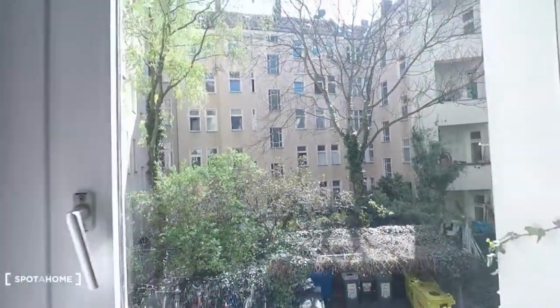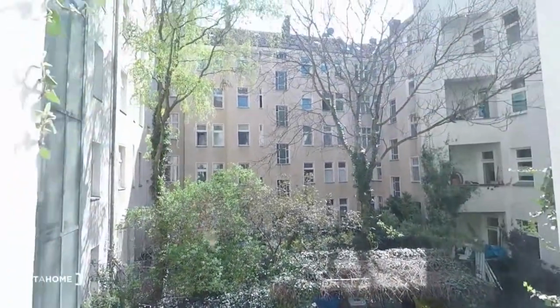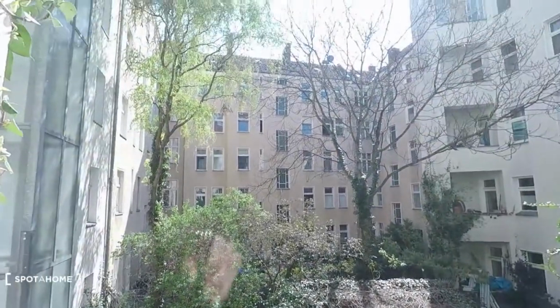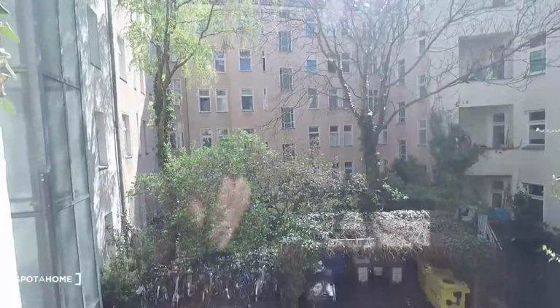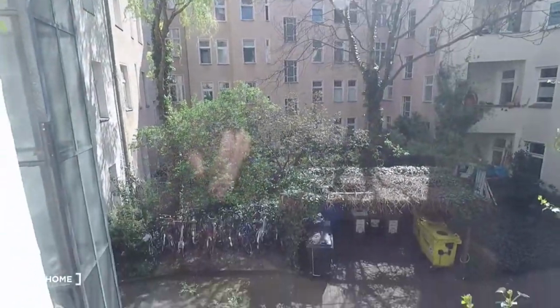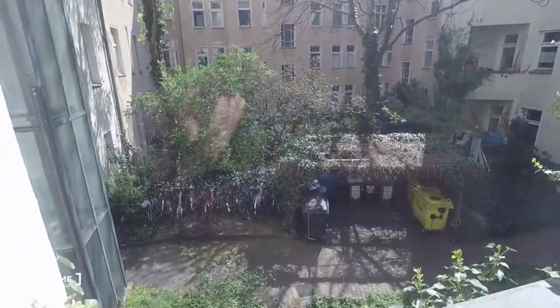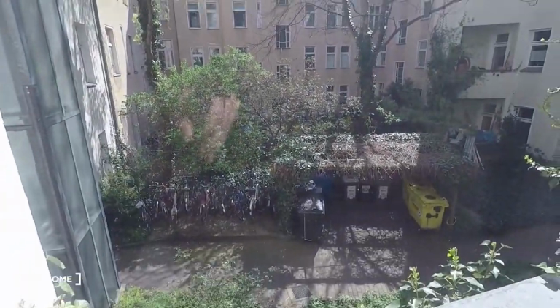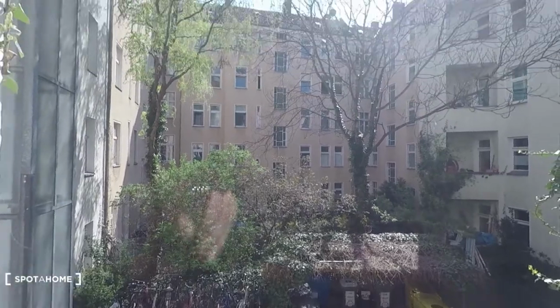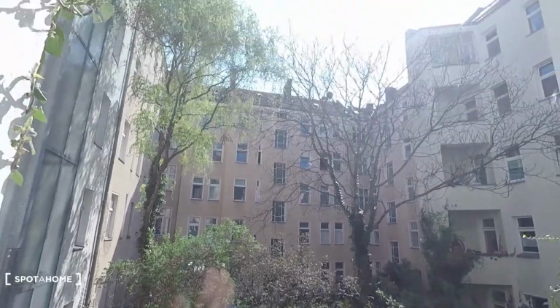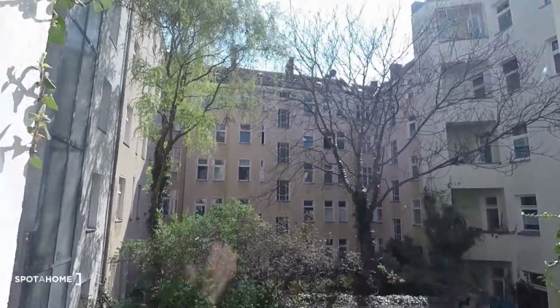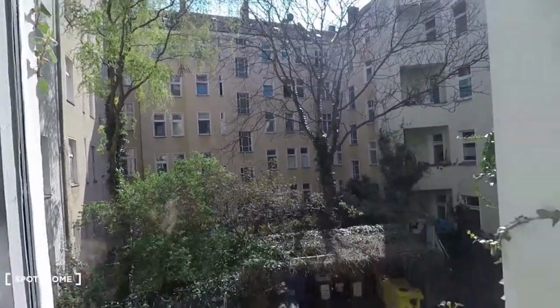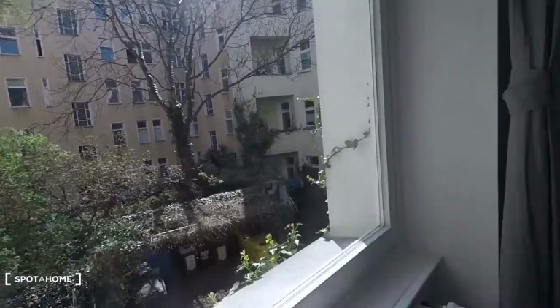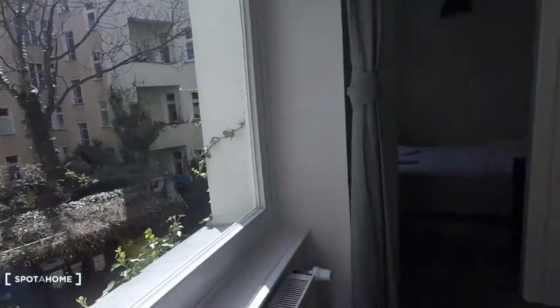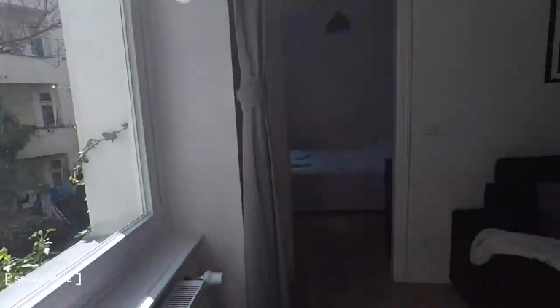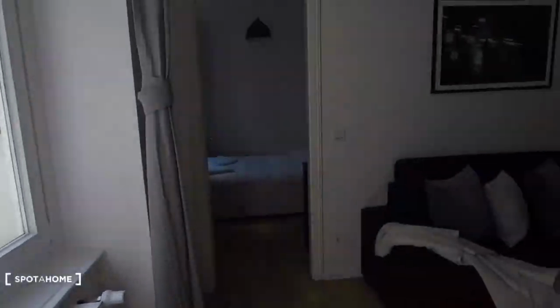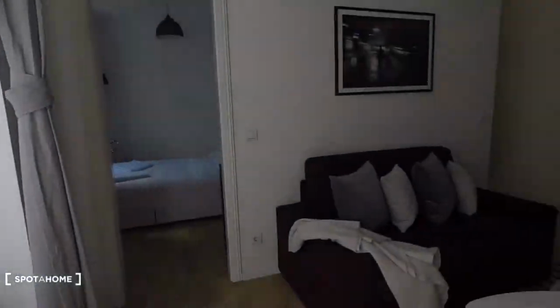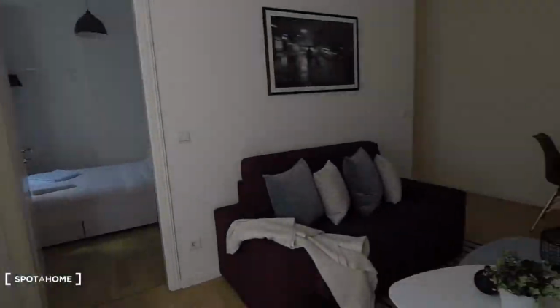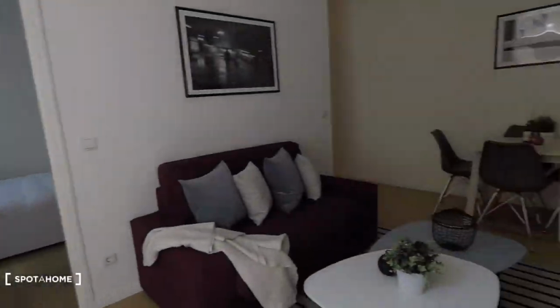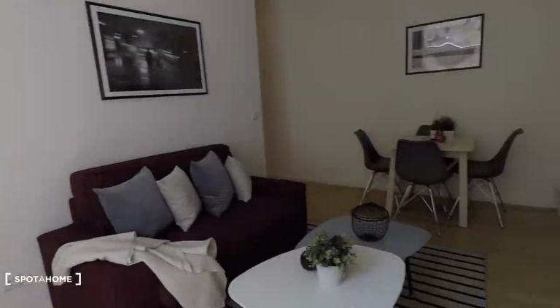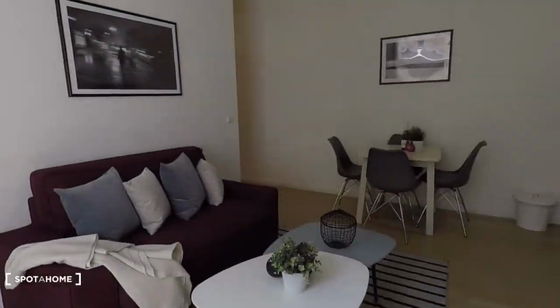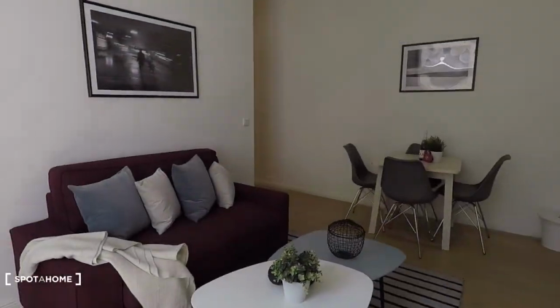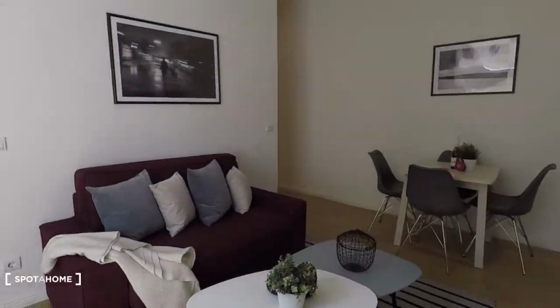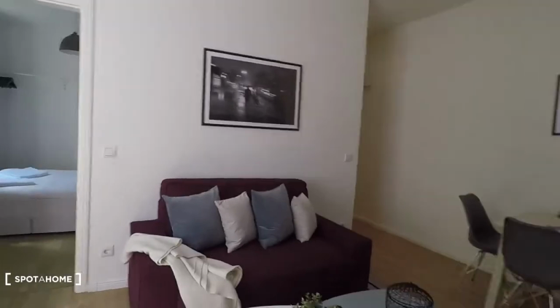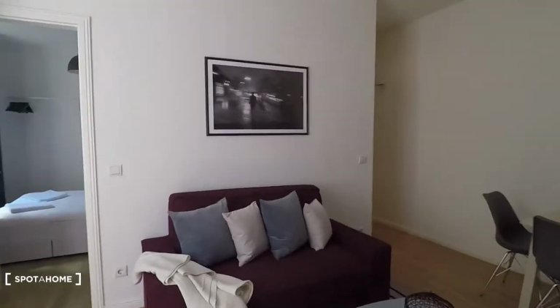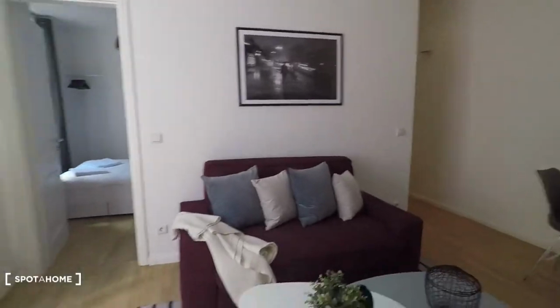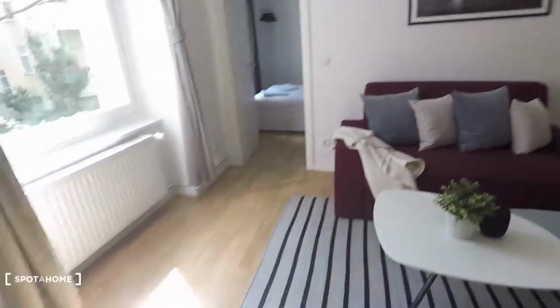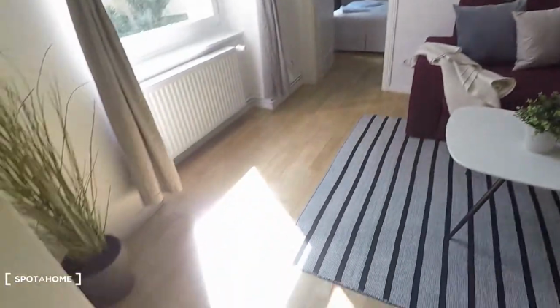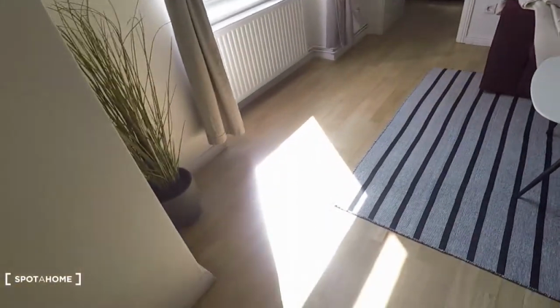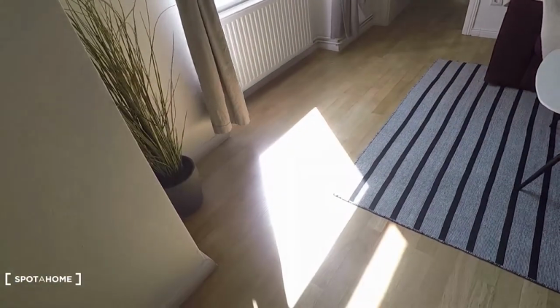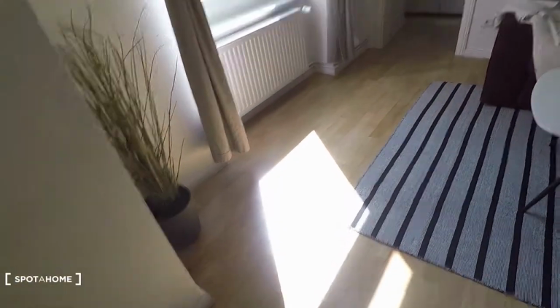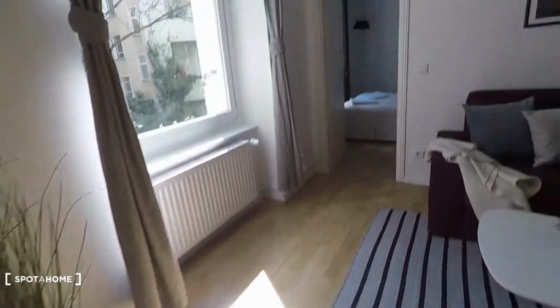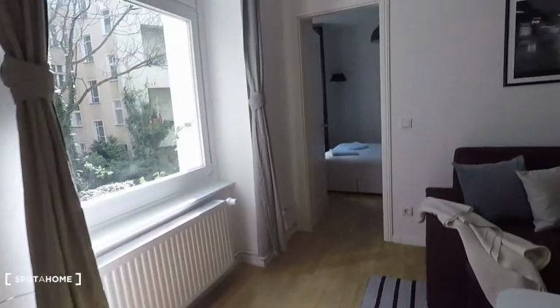The apartment has a courtyard view. We are on the first floor and nevertheless lots of light is coming in, as you can see.